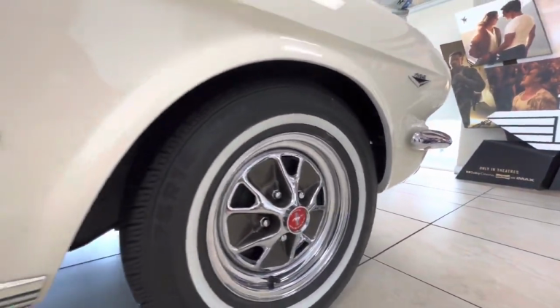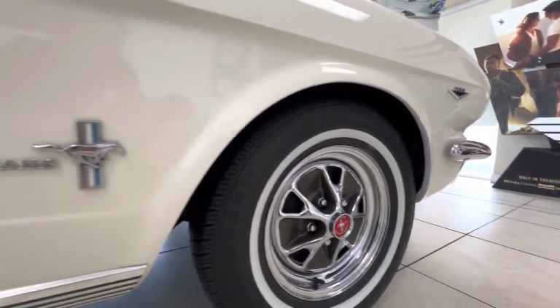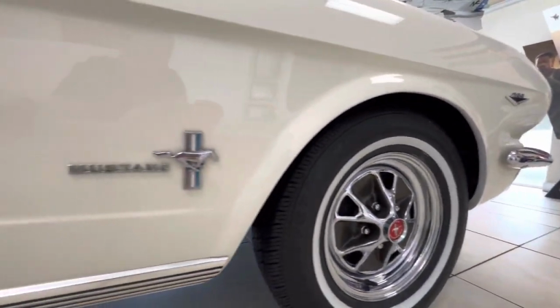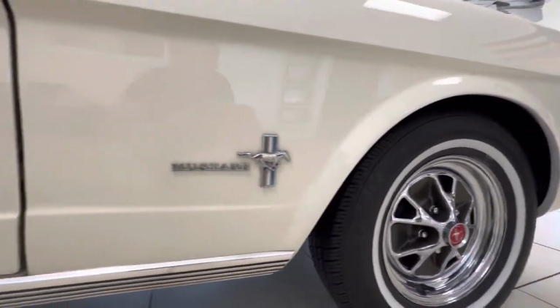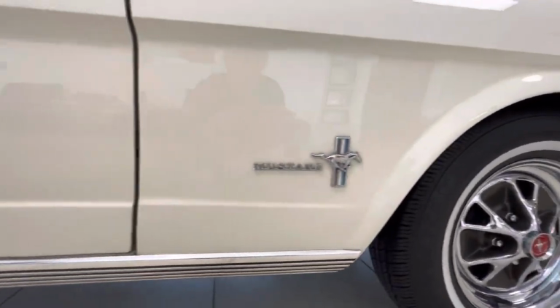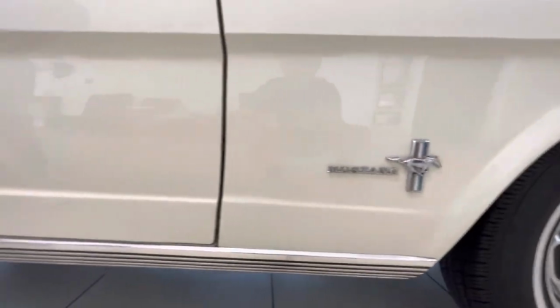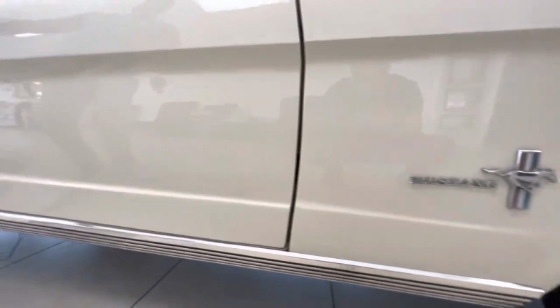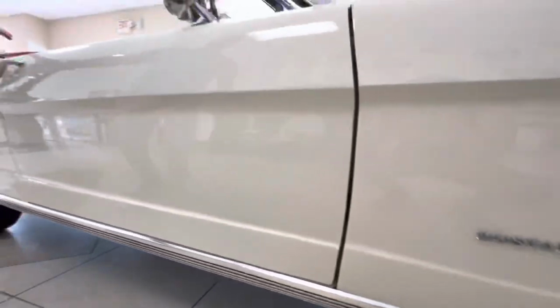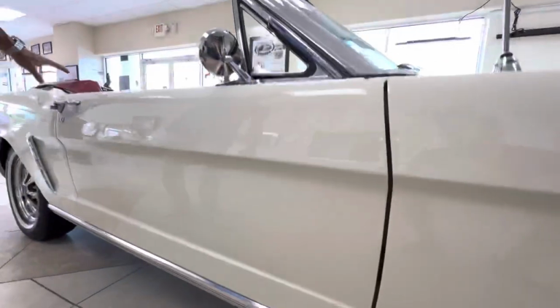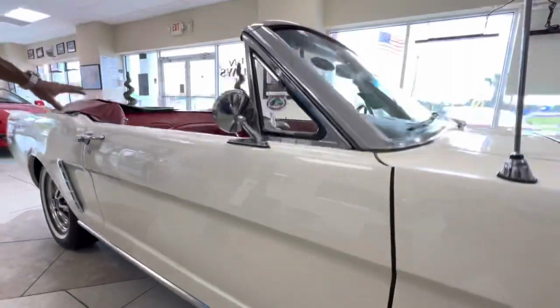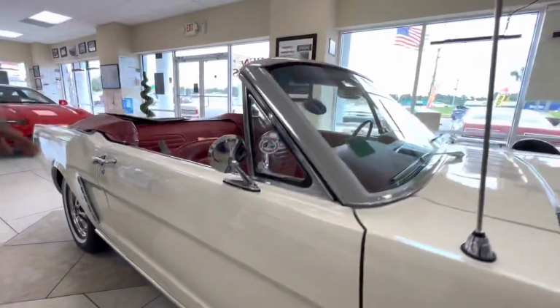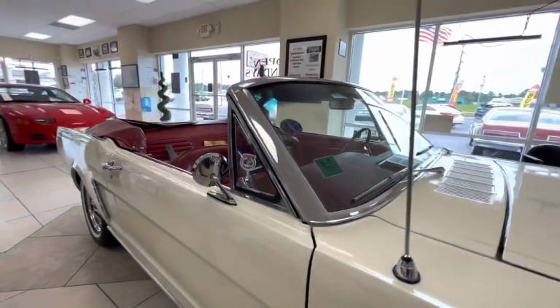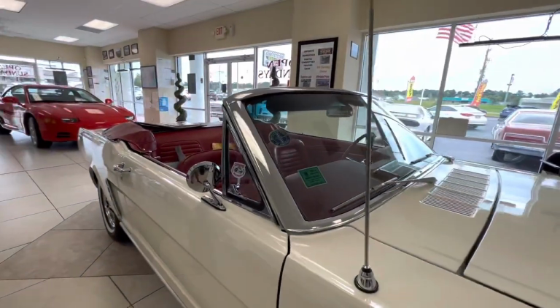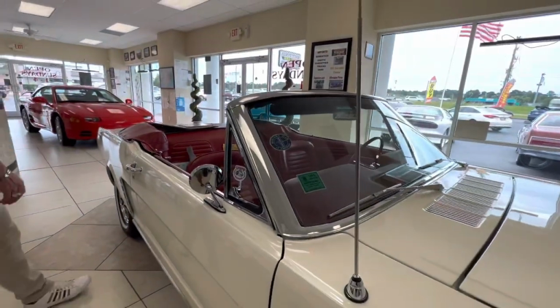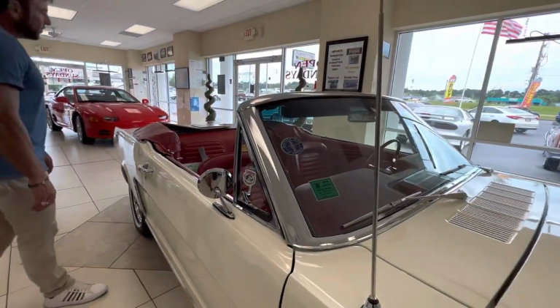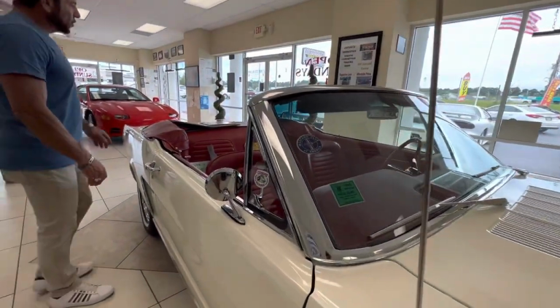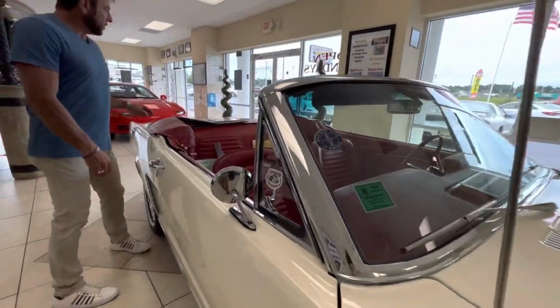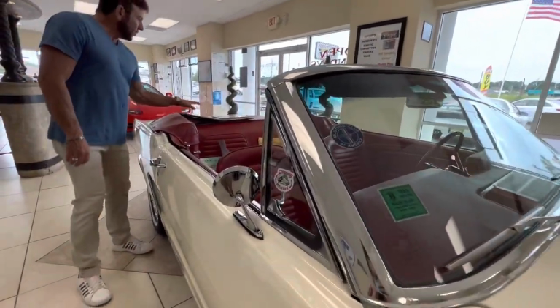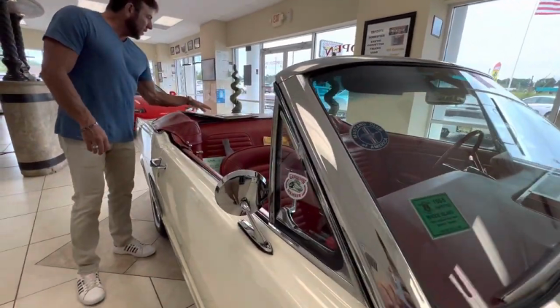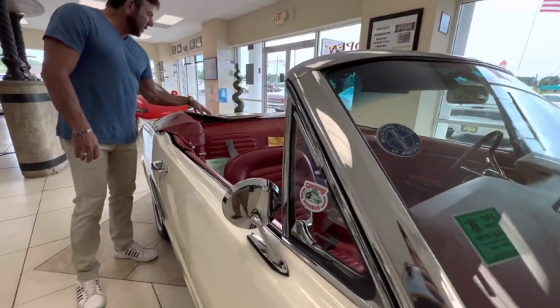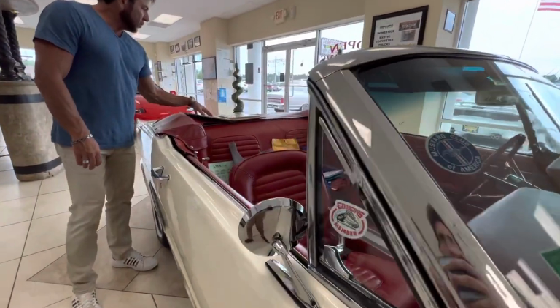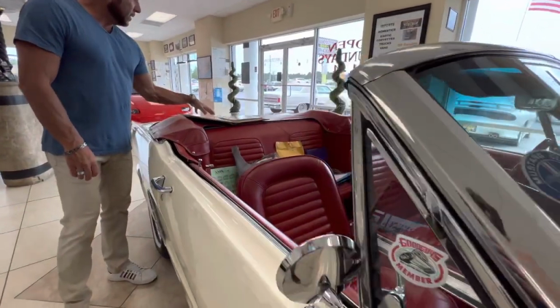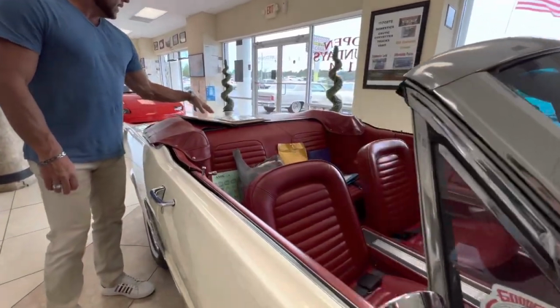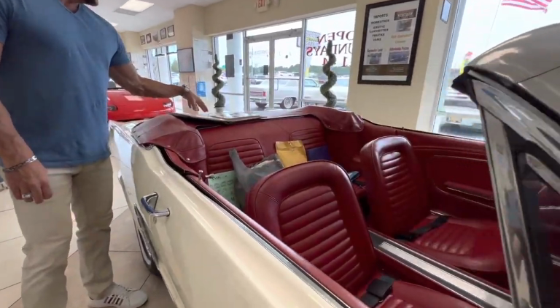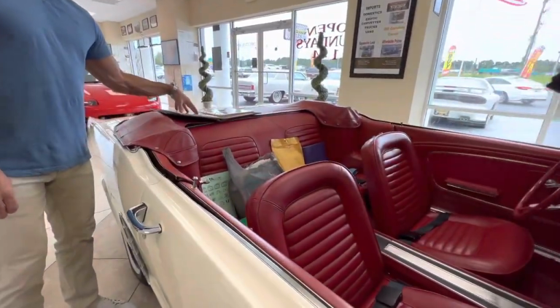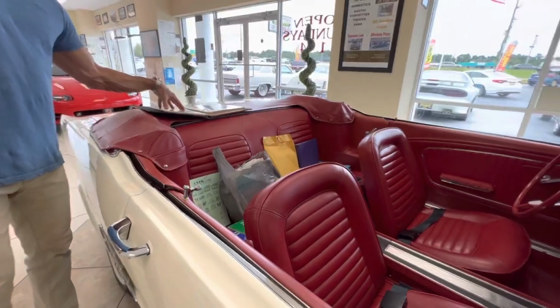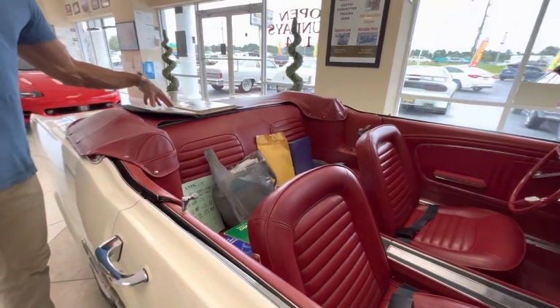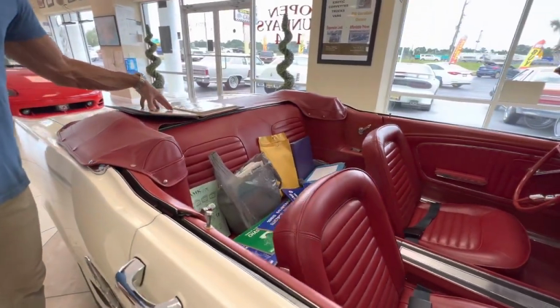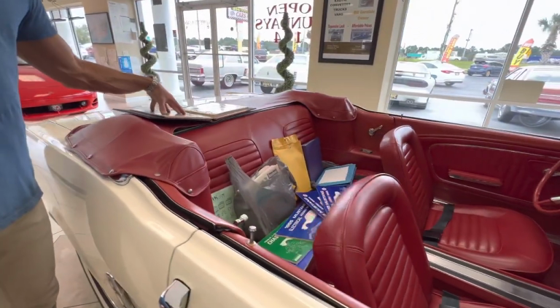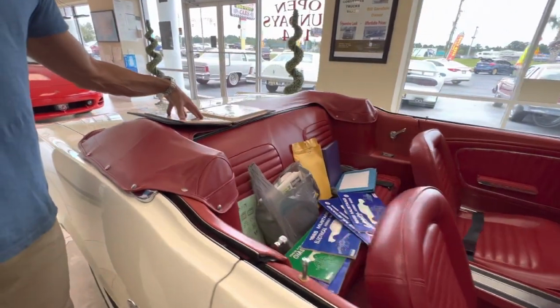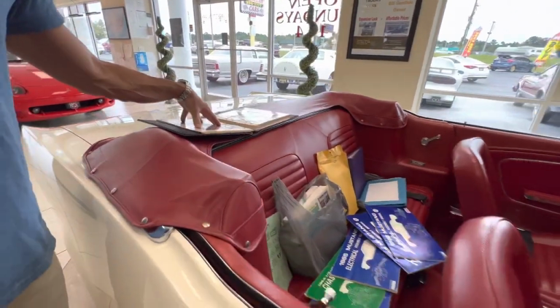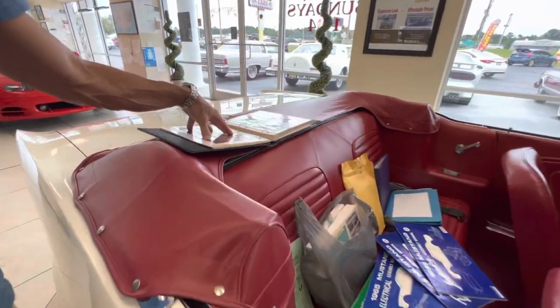I've got a stack of documentation and paperwork and history on the car. I've got a folder full of tons of pictures where the car documents the rotisserie restoration.